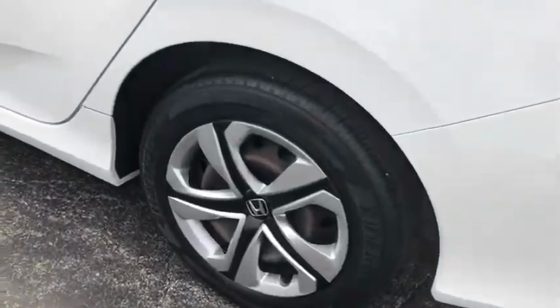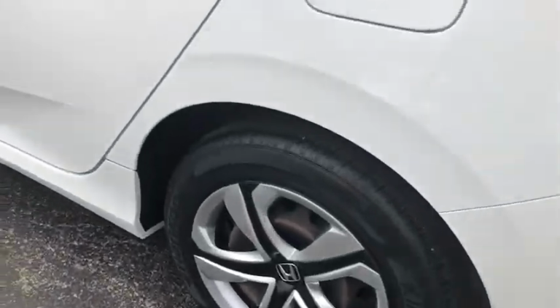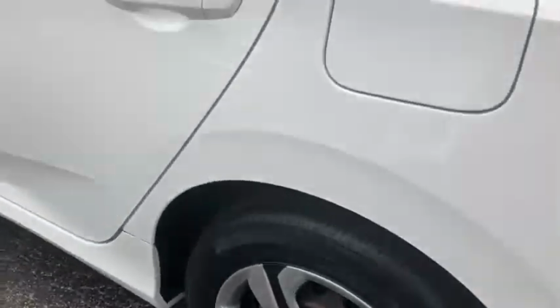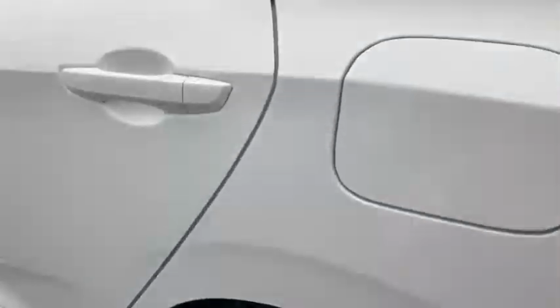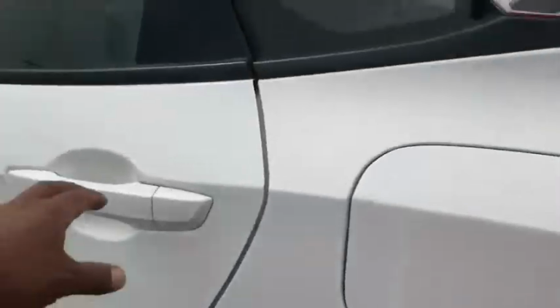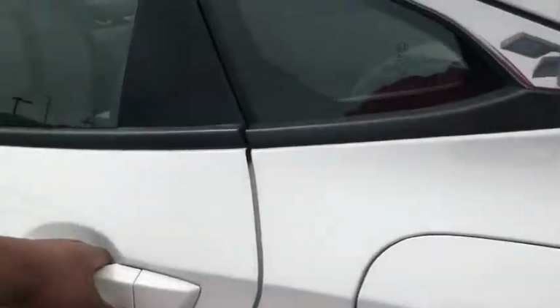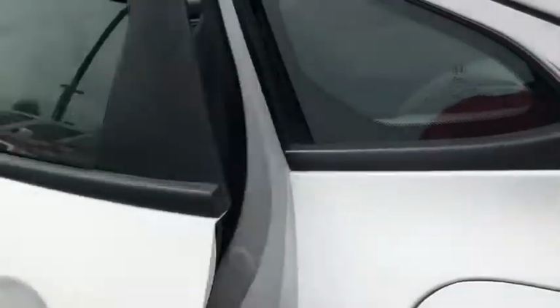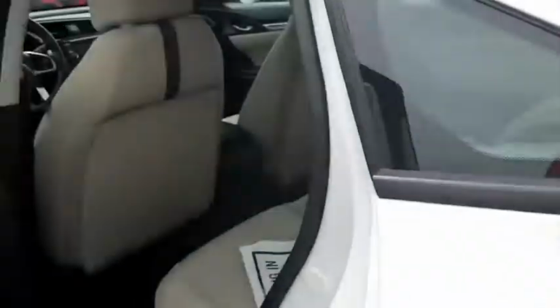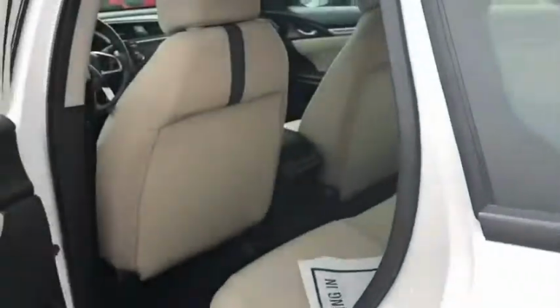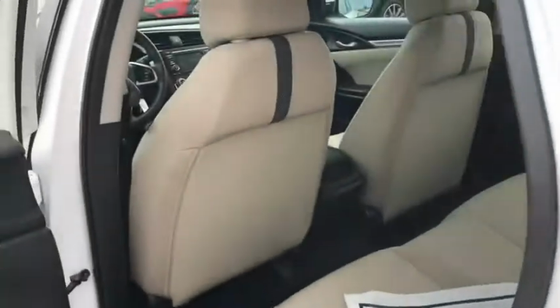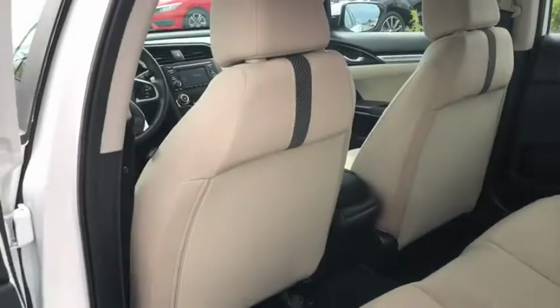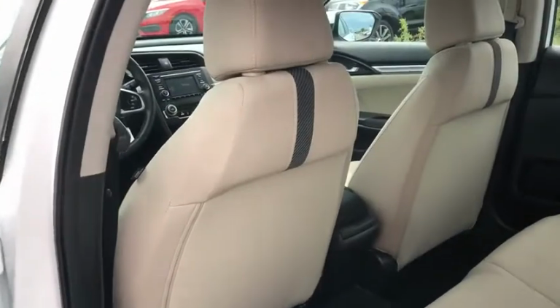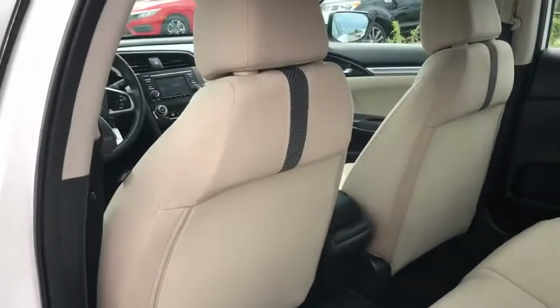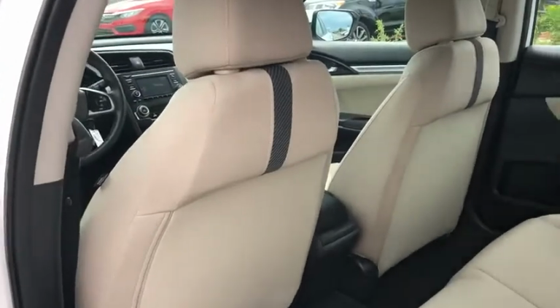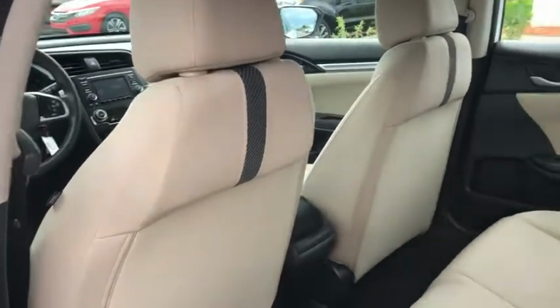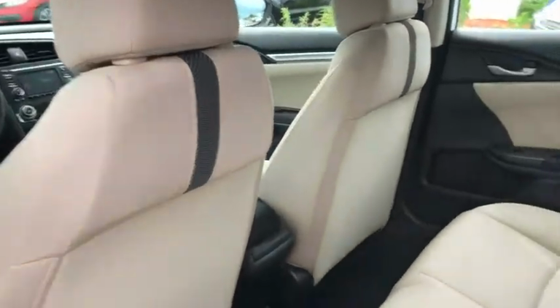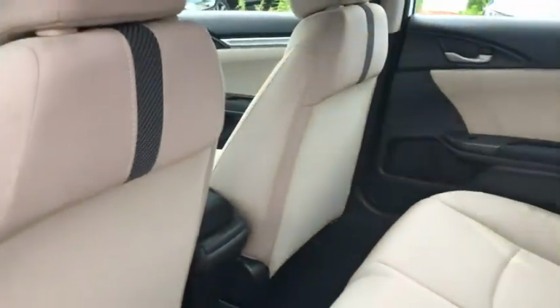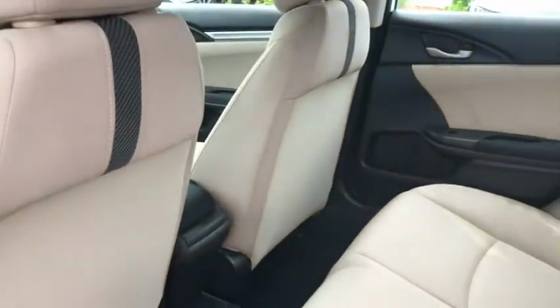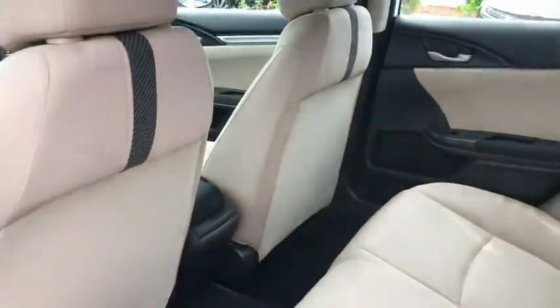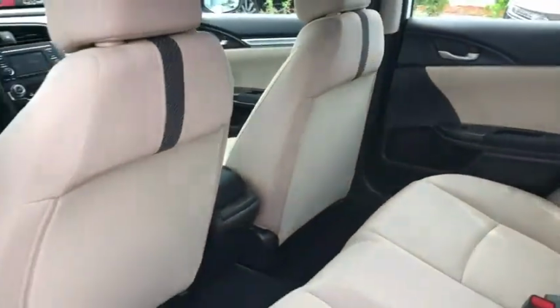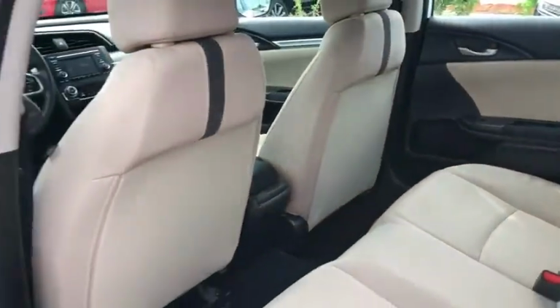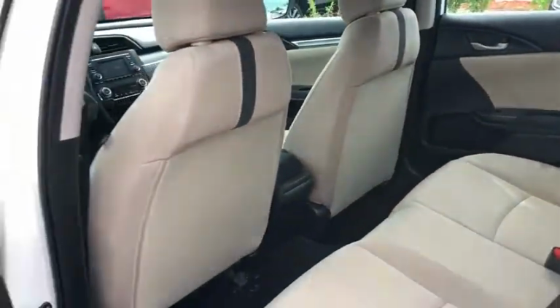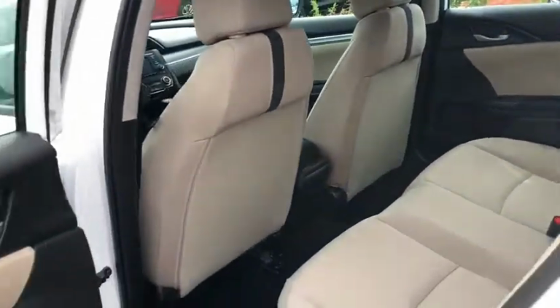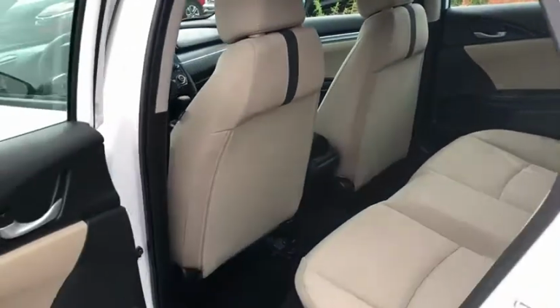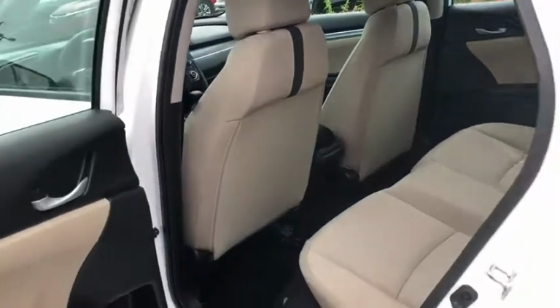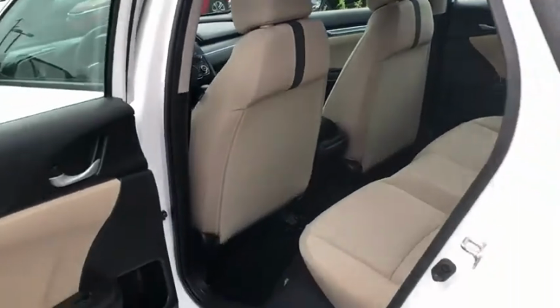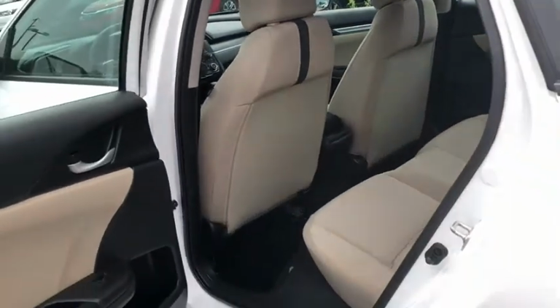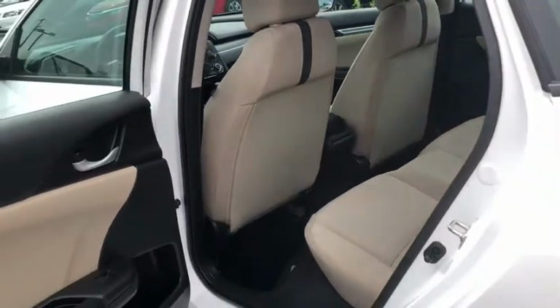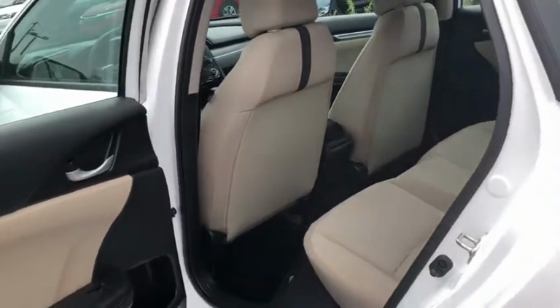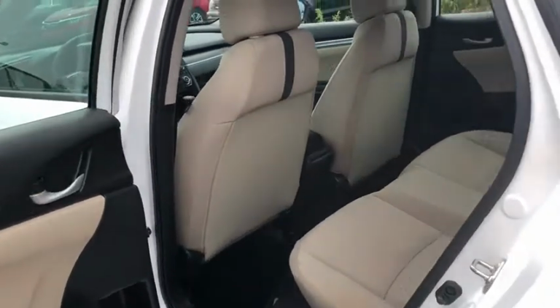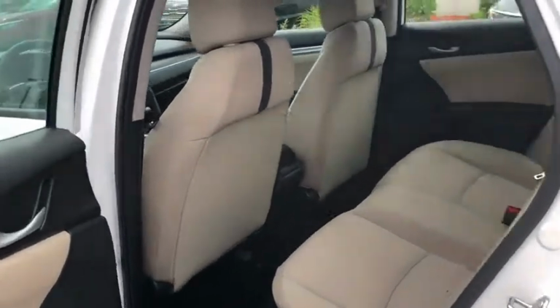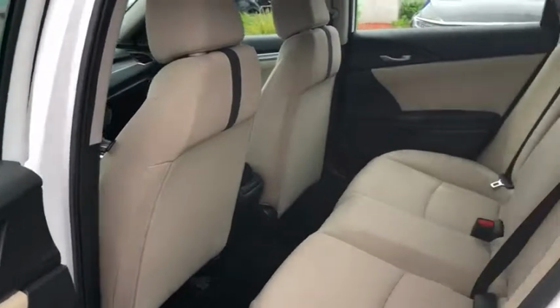Driver vanity mirror, front reading lamps, tilt steering wheel, front bucket seats, cloth seat trim, passenger vanity mirror, speed control.